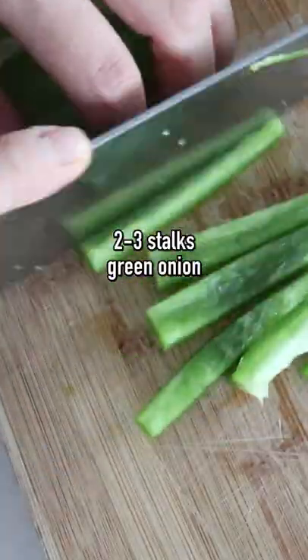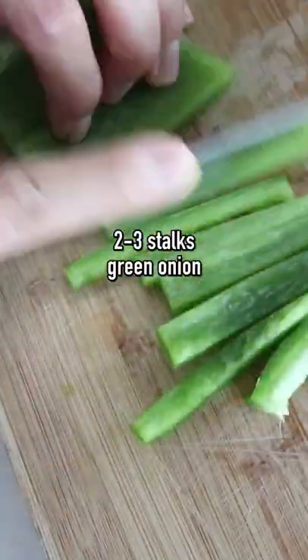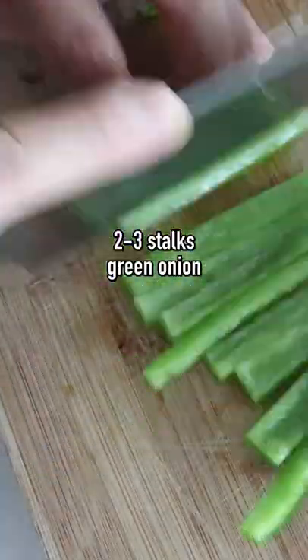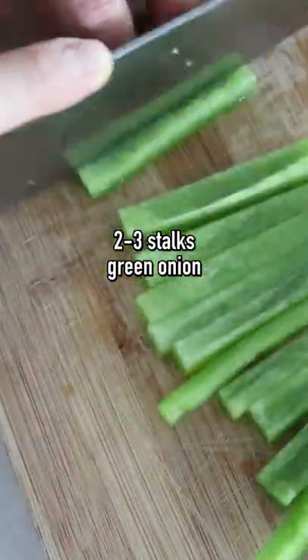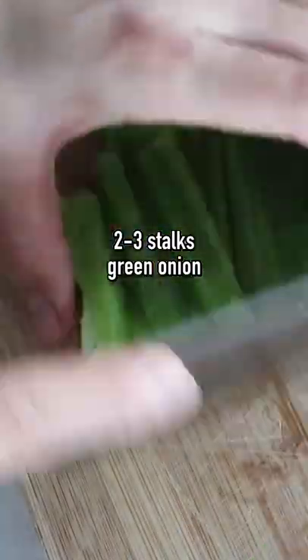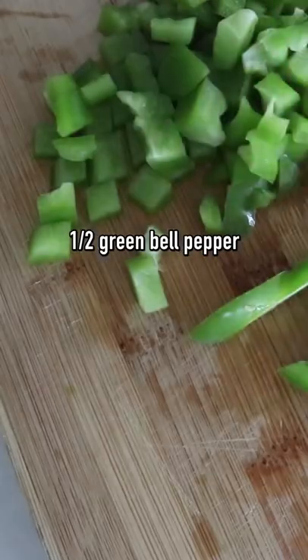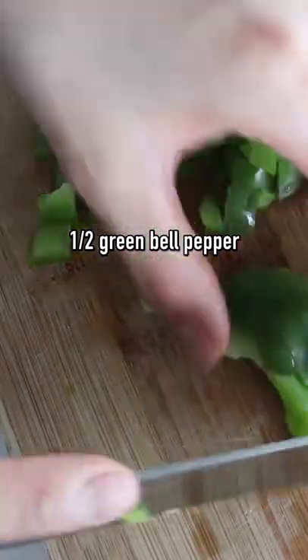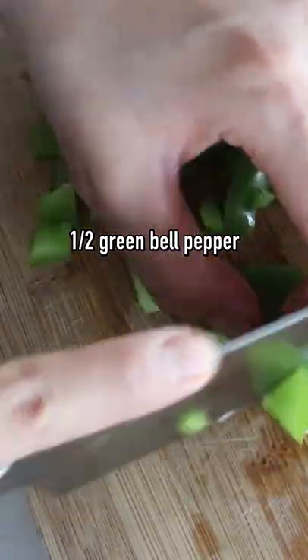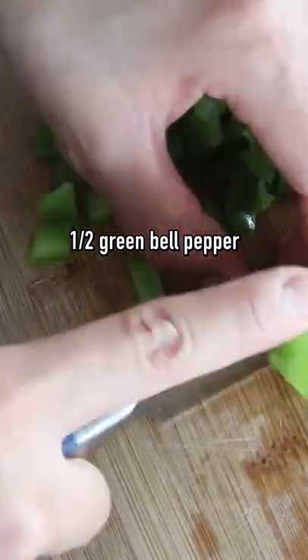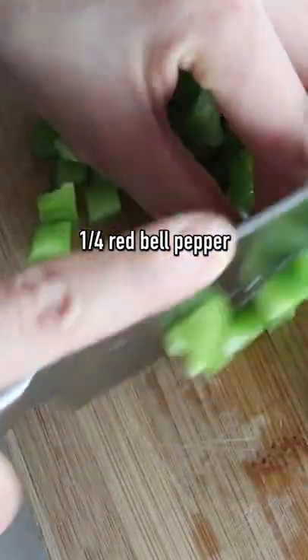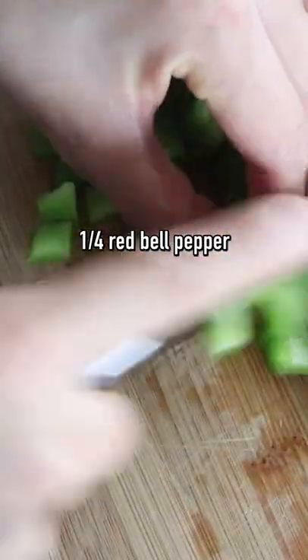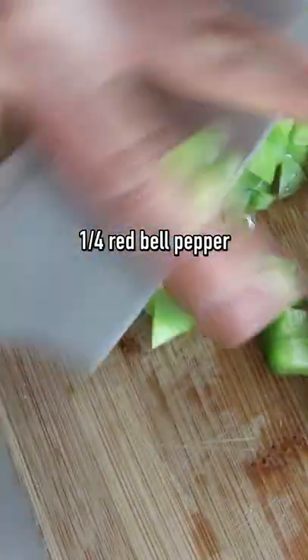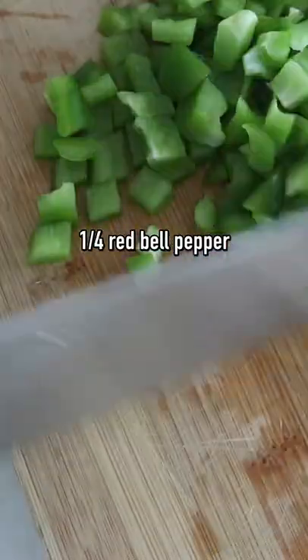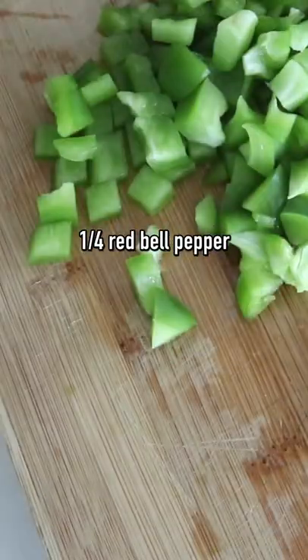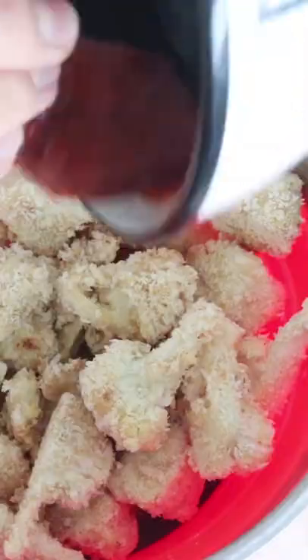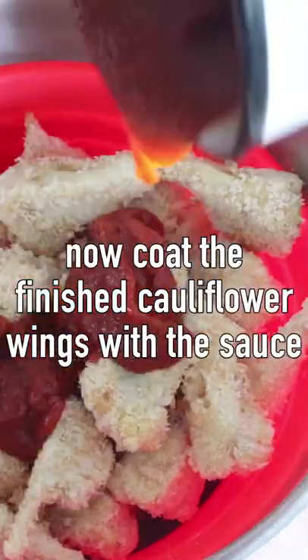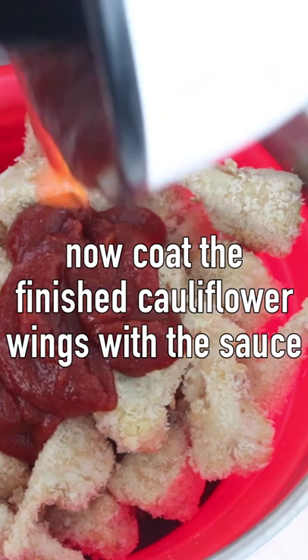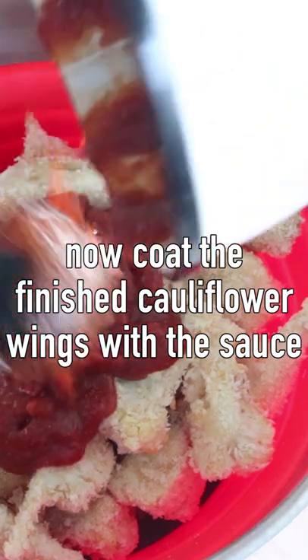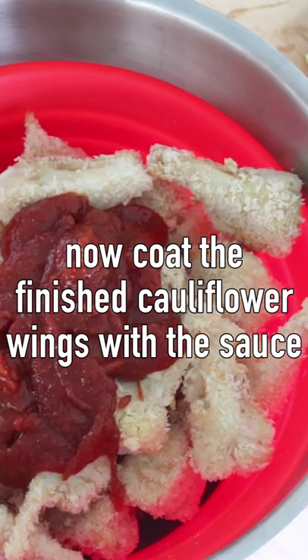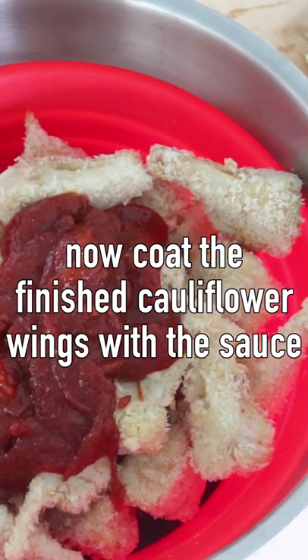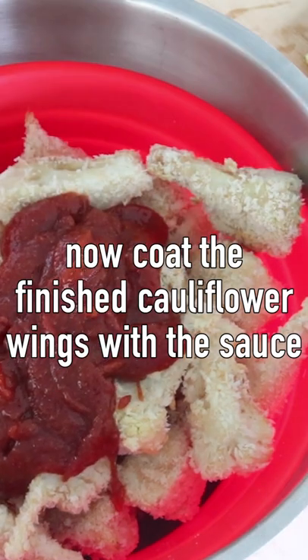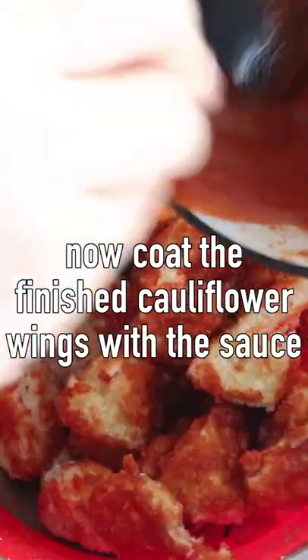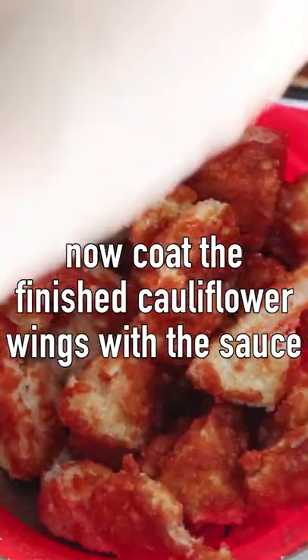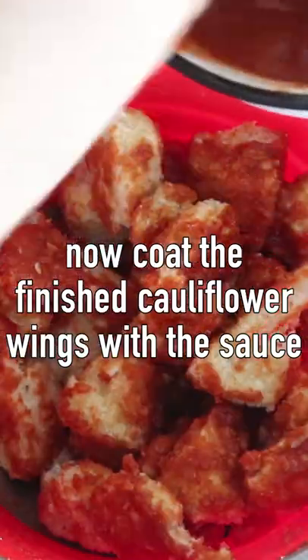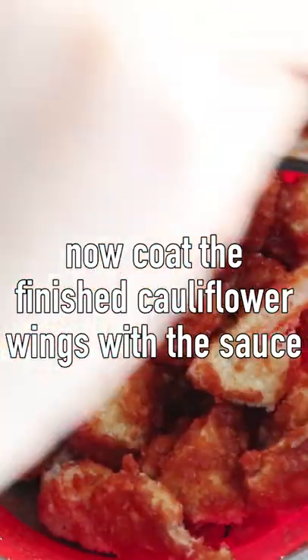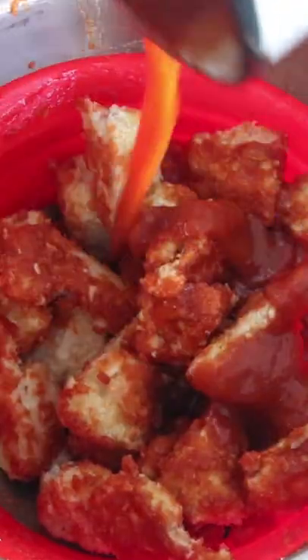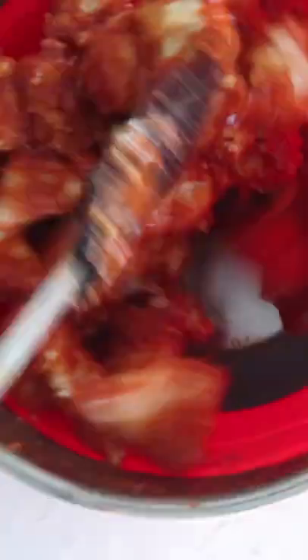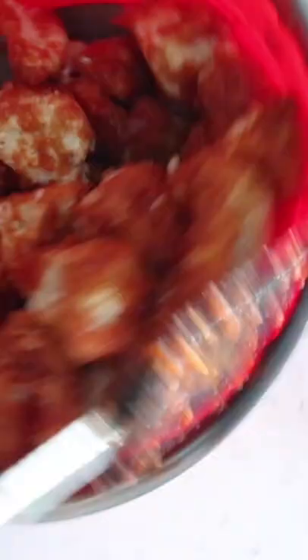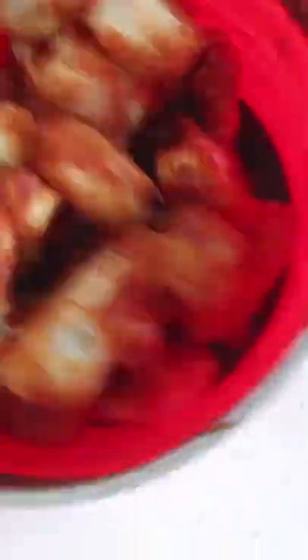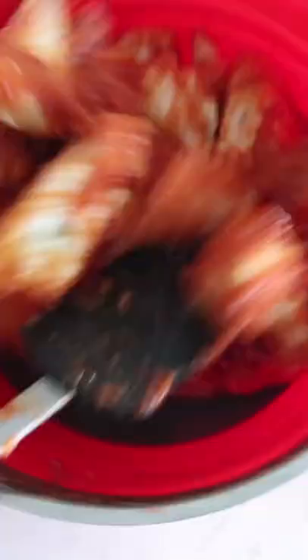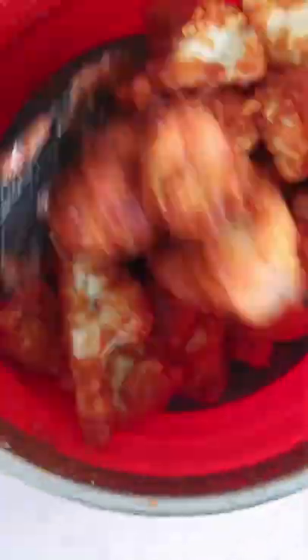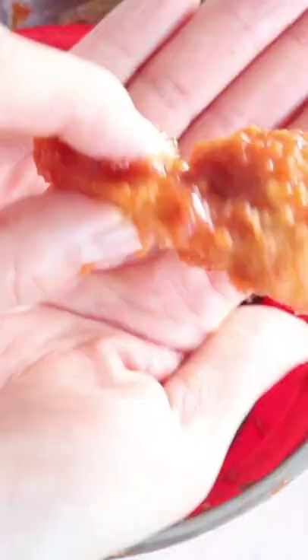We are chopping up about two to three stalks of green onion, half a green bell pepper, and a quarter of a red bell pepper. Then we're throwing the cauliflower pieces into a large mixing bowl and adding in that delicious sauce.